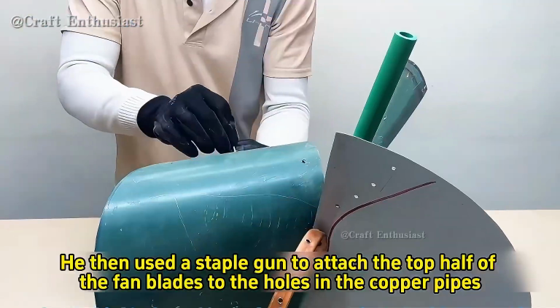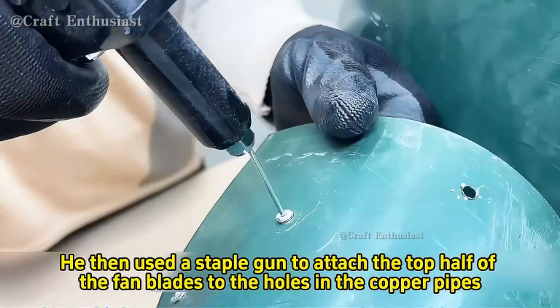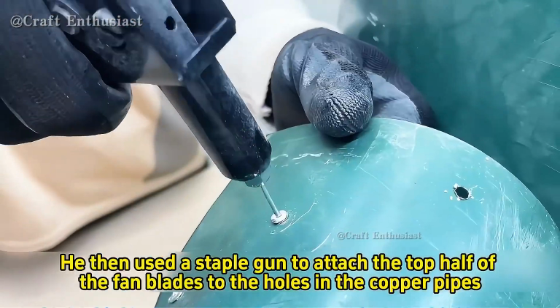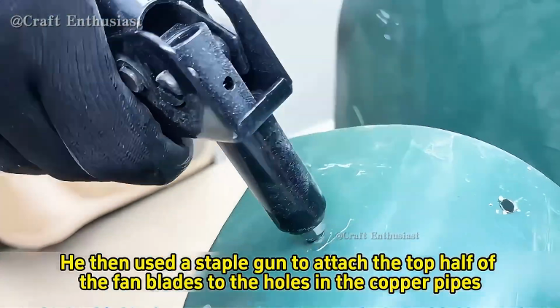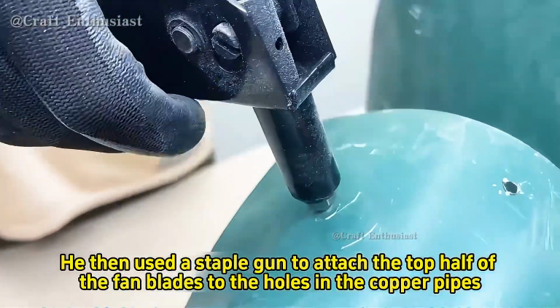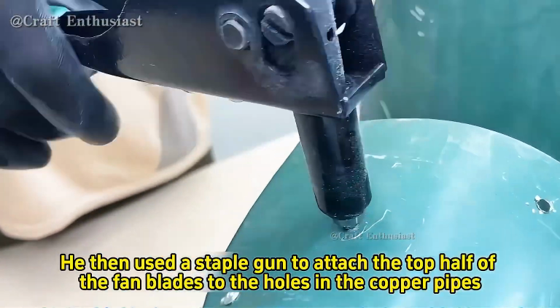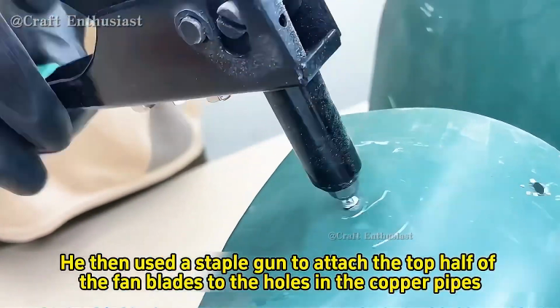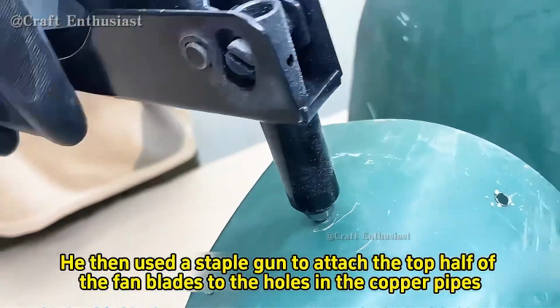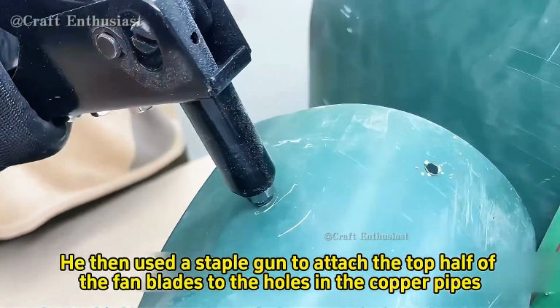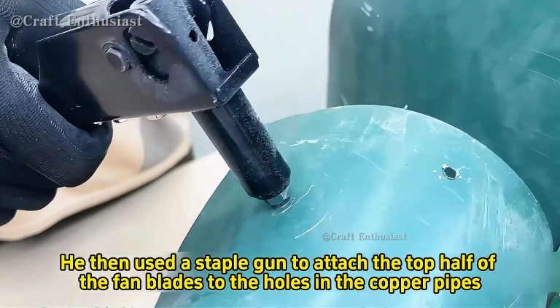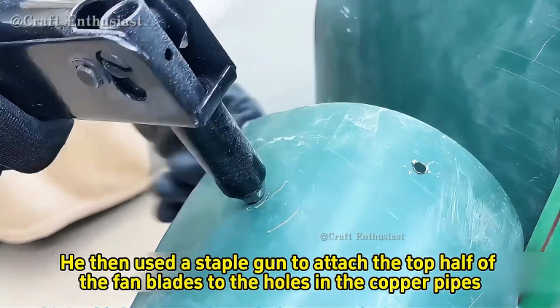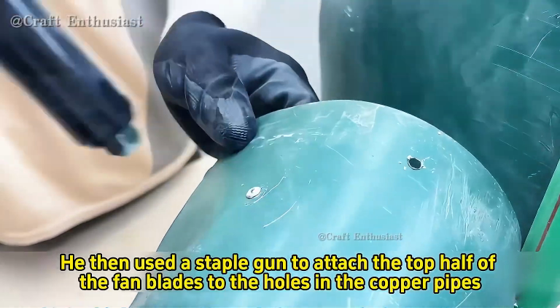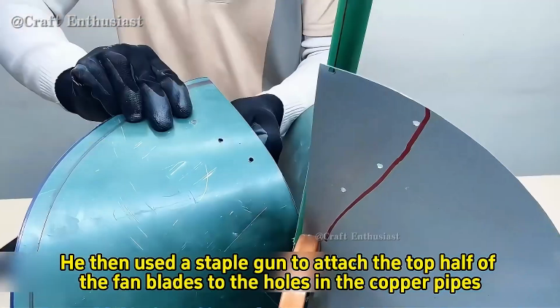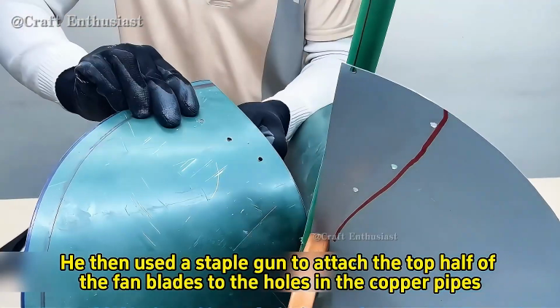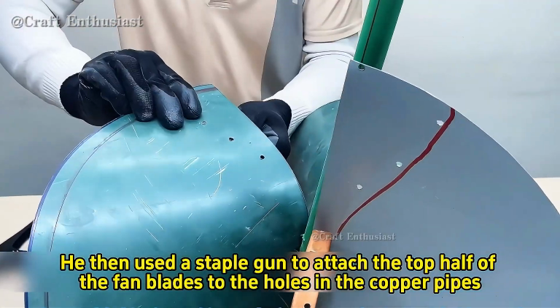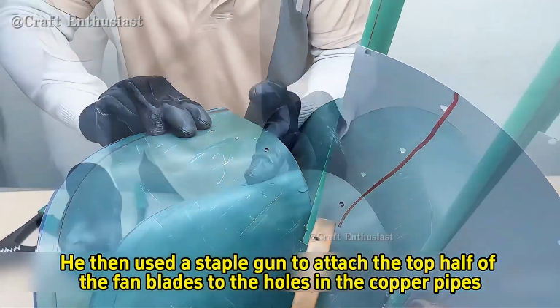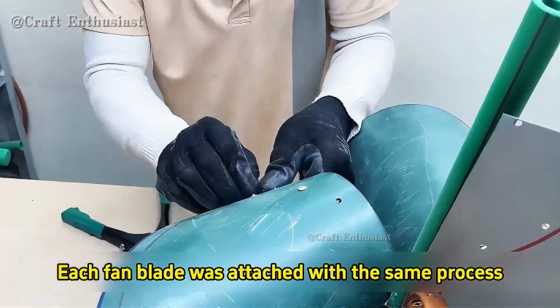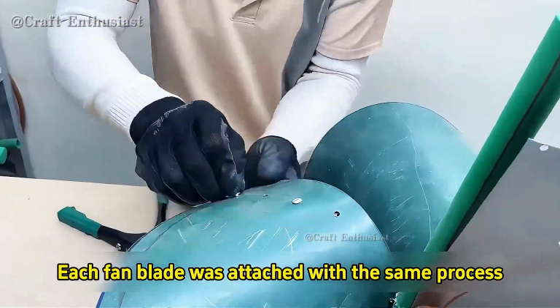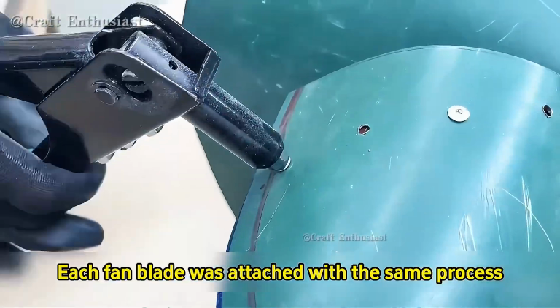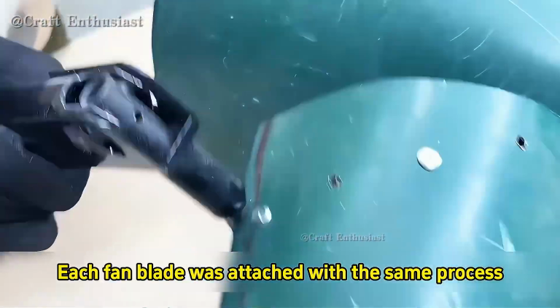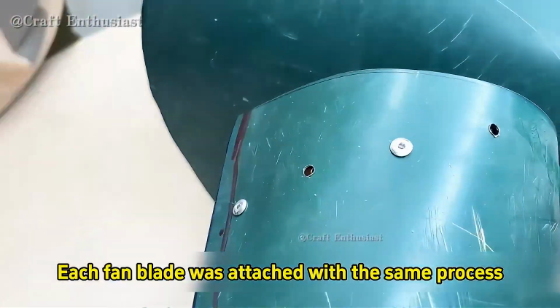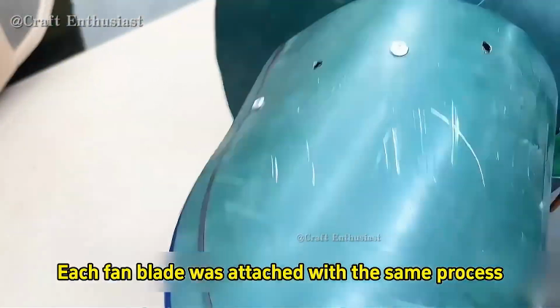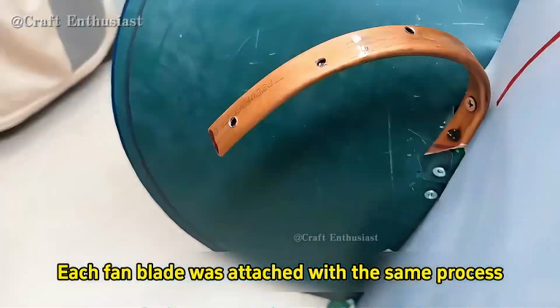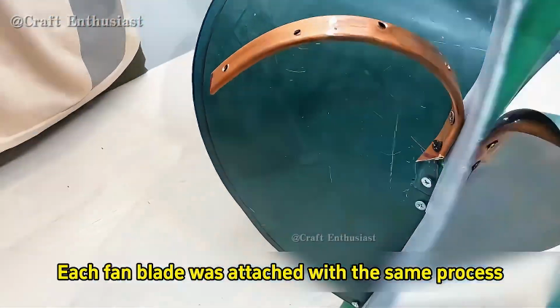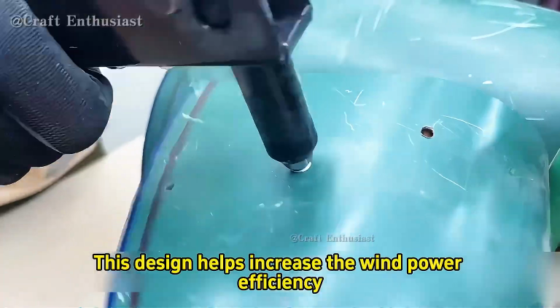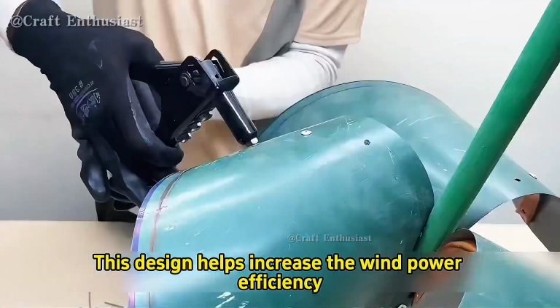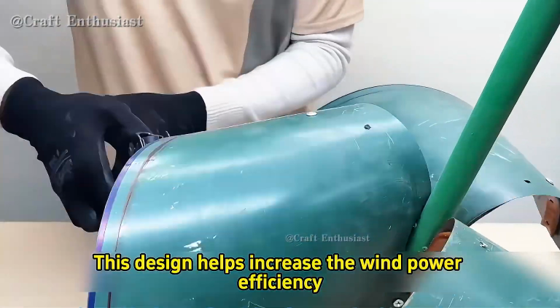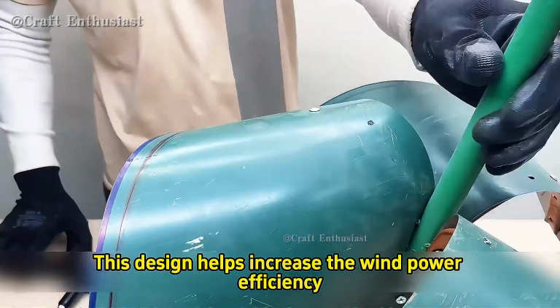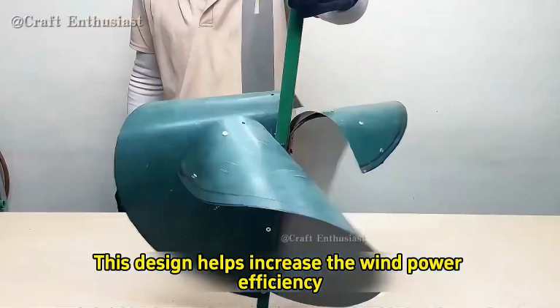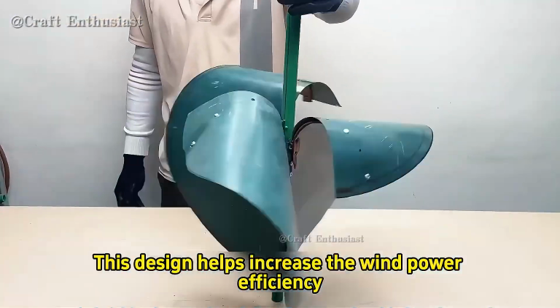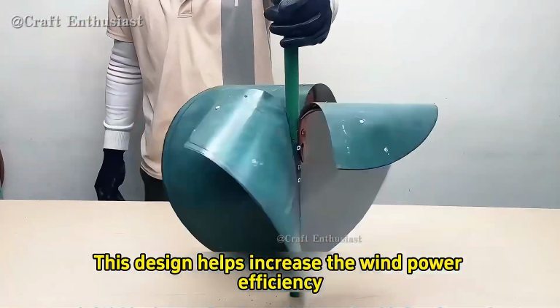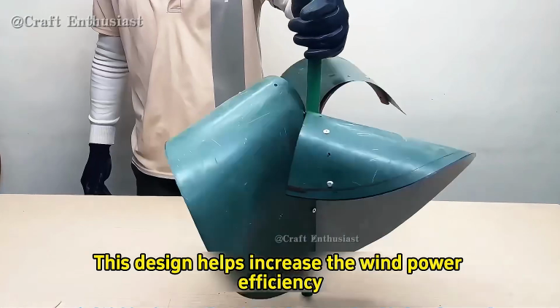He then used a staple gun to attach the top half of the fan blades to the holes in the copper pipes. Each fan blade was attached with the same process. This design helps increase the wind power efficiency.